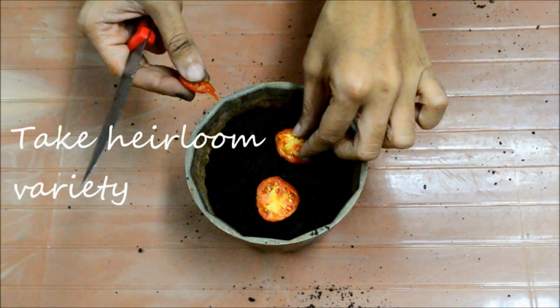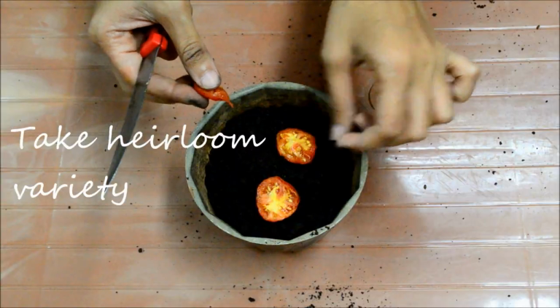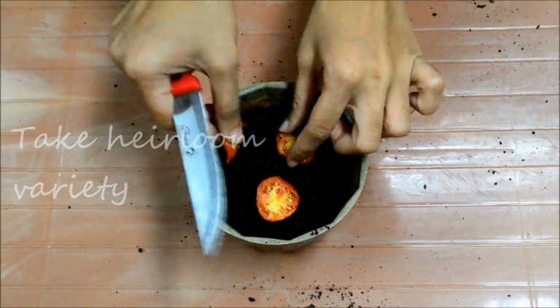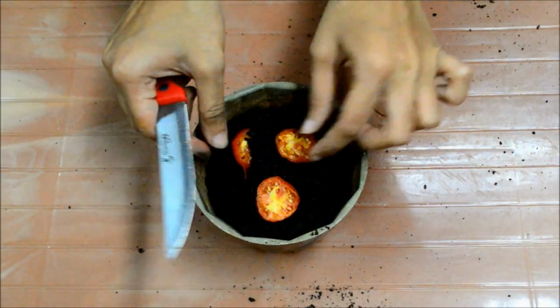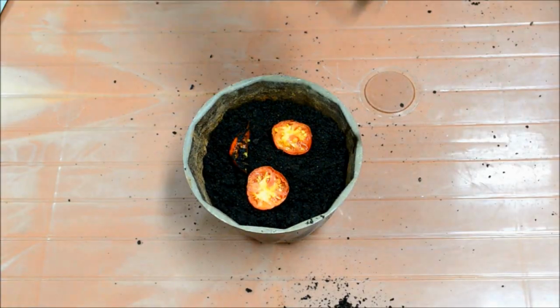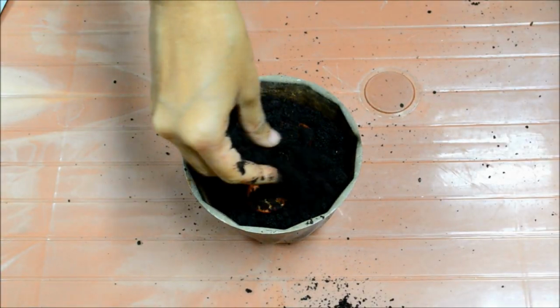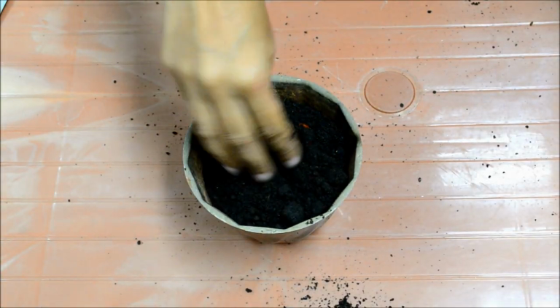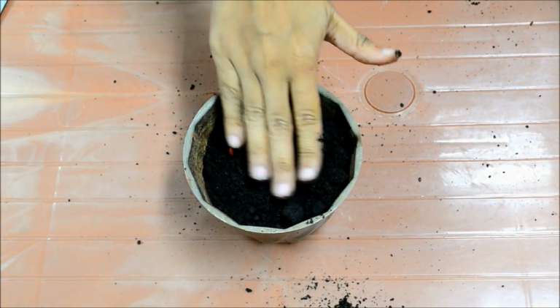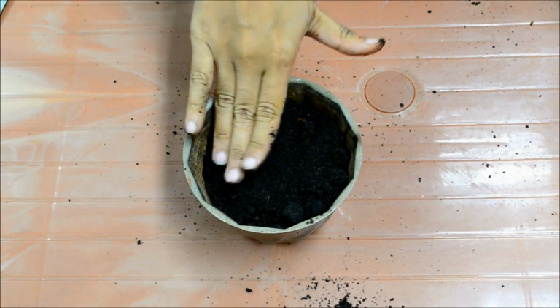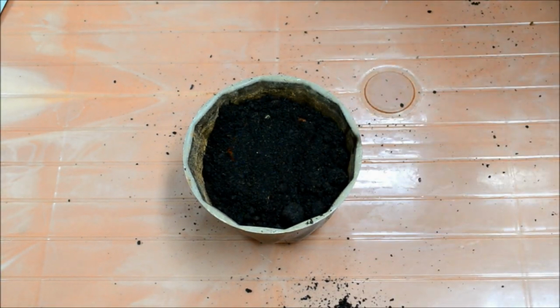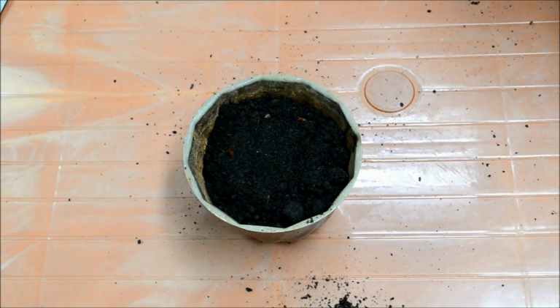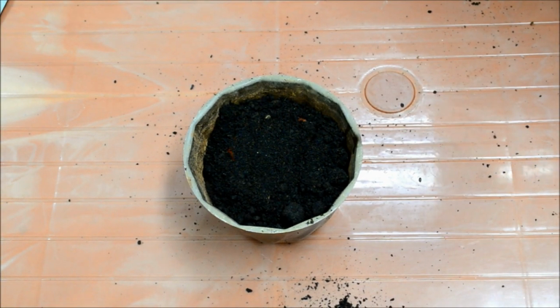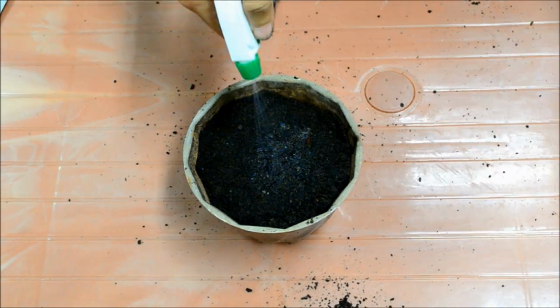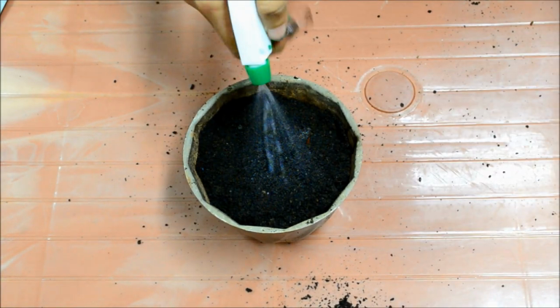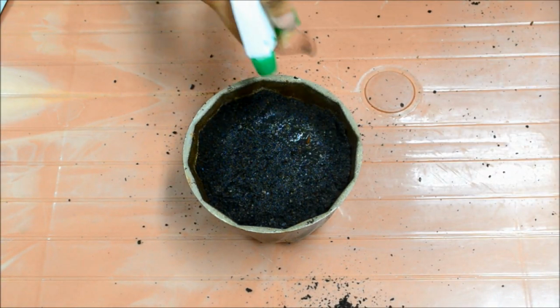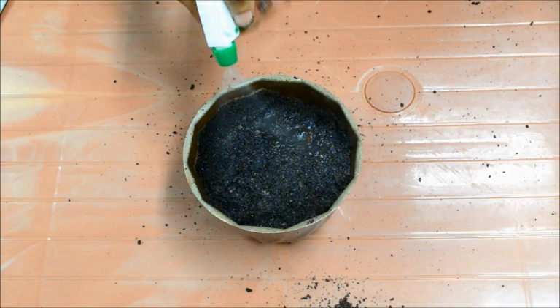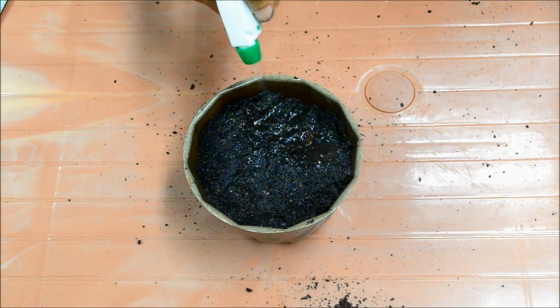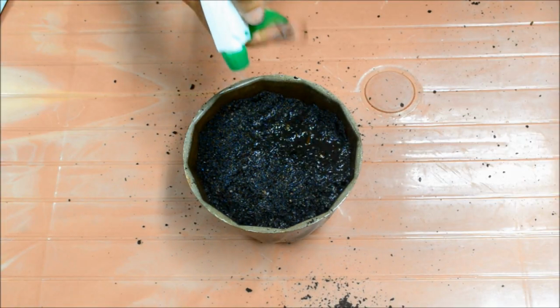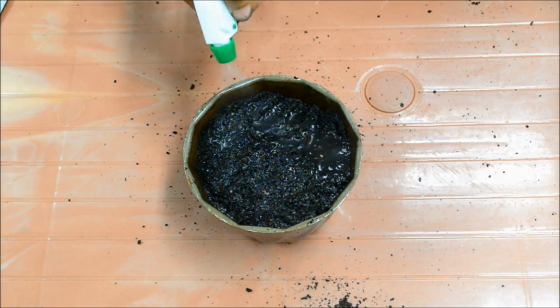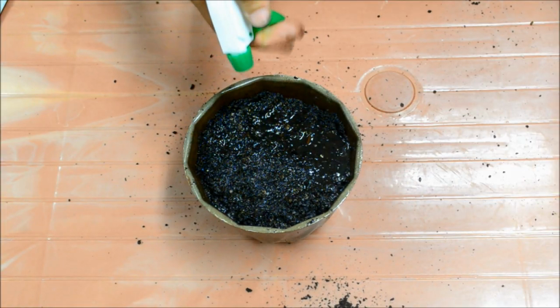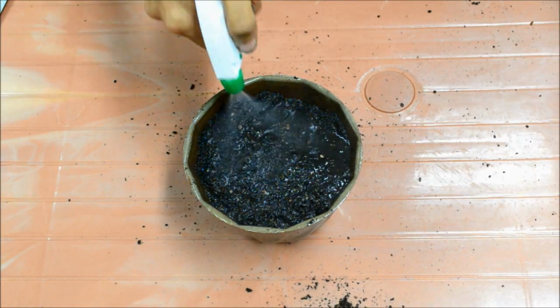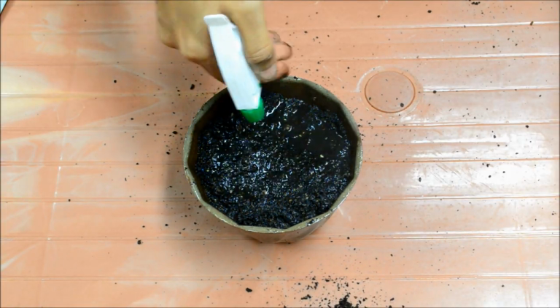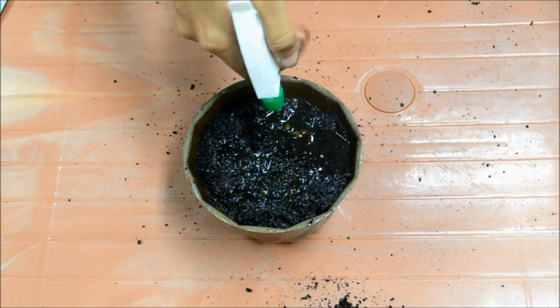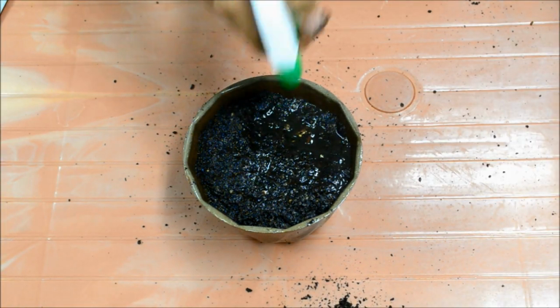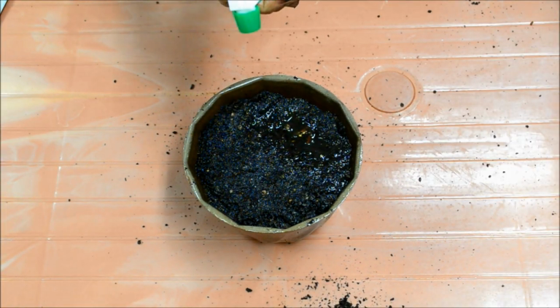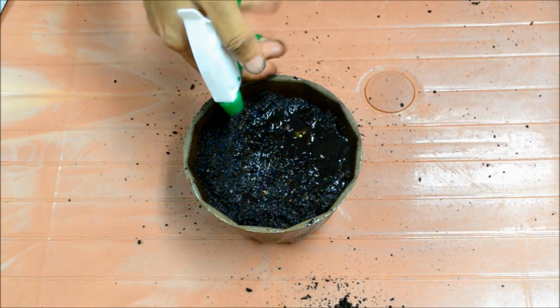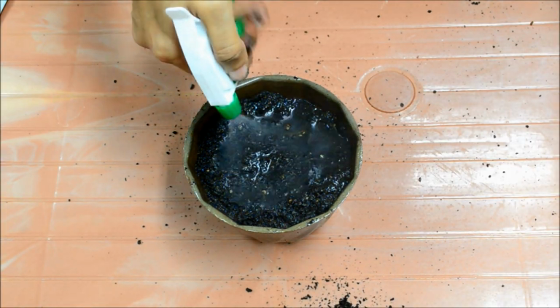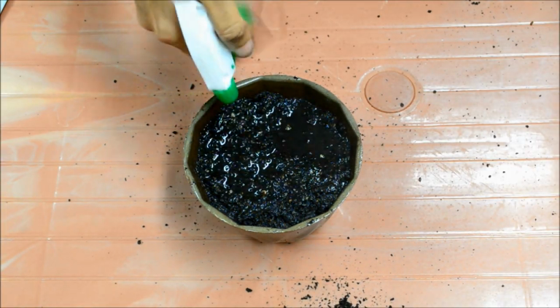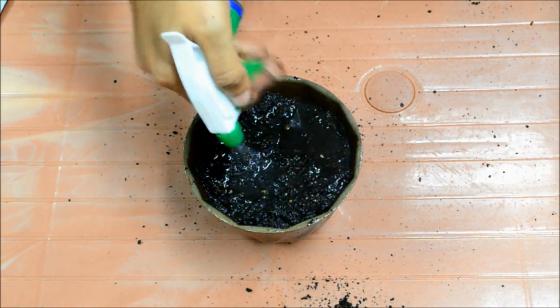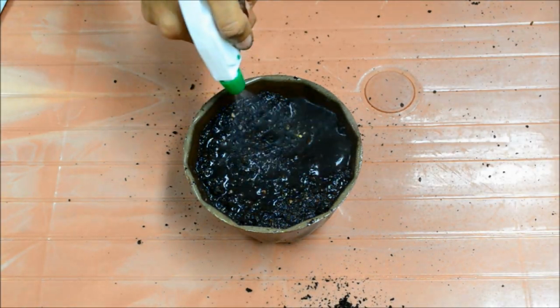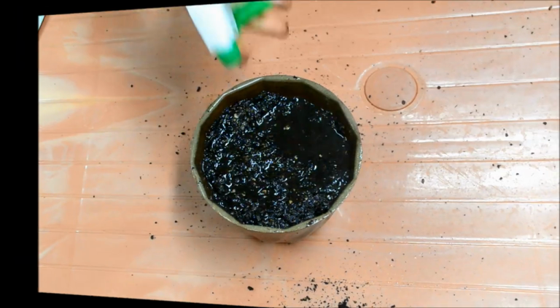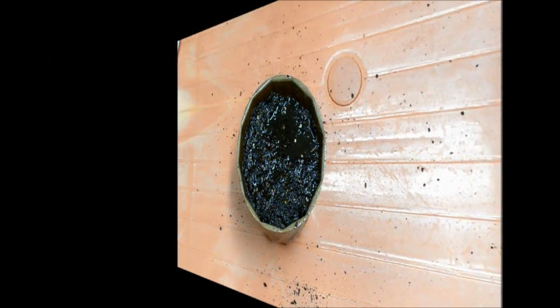Take a slice or two and bury them in soil about 2 cm deep. Water this thoroughly and repeat whenever the soil dries up. Place this in a sunny spot.